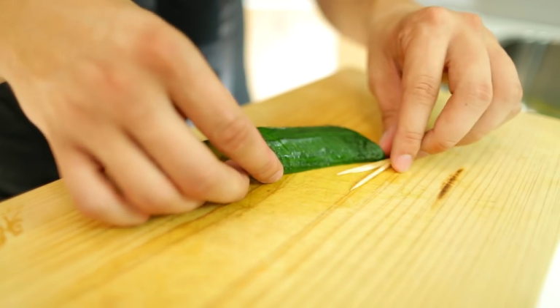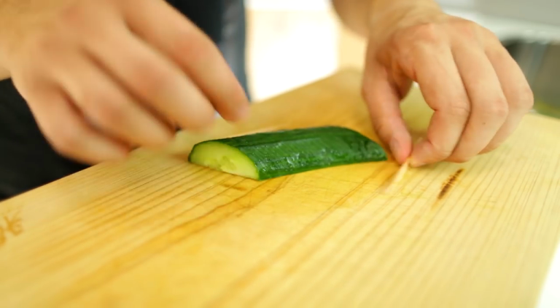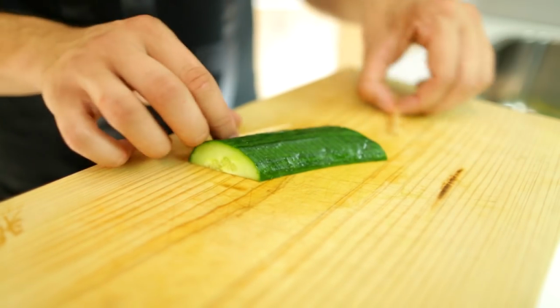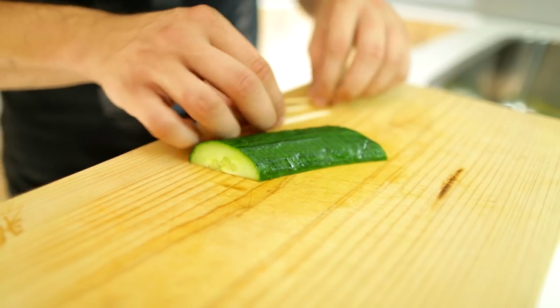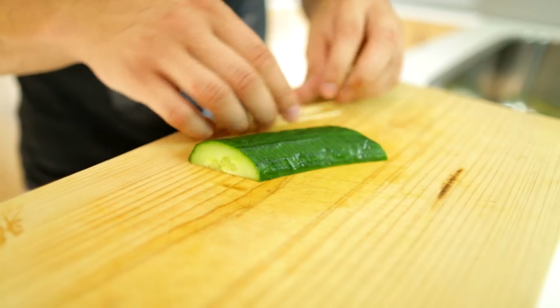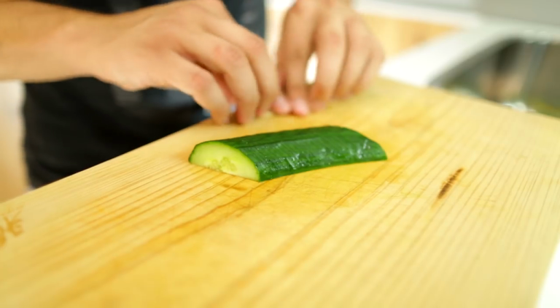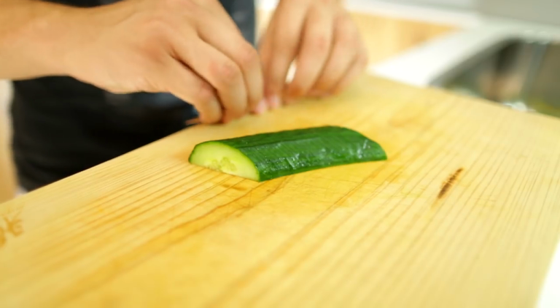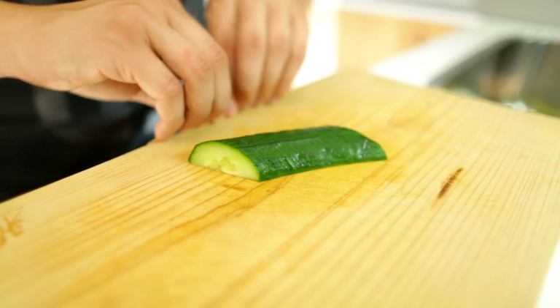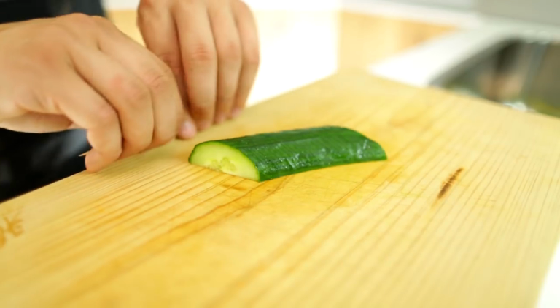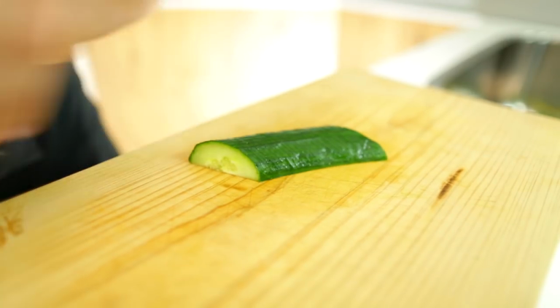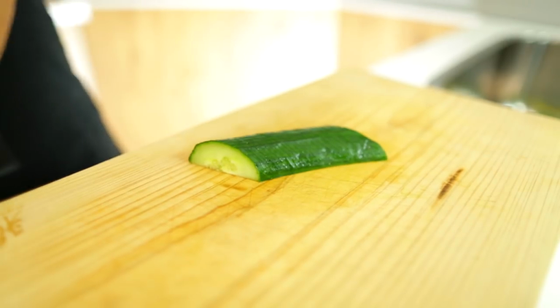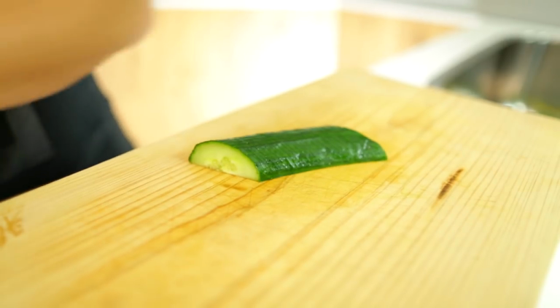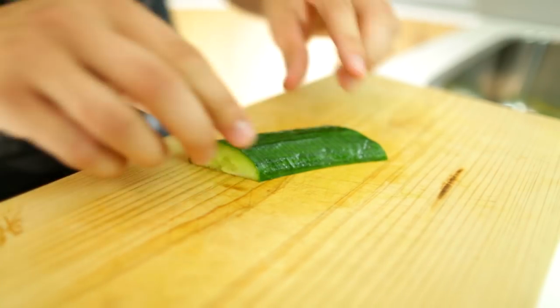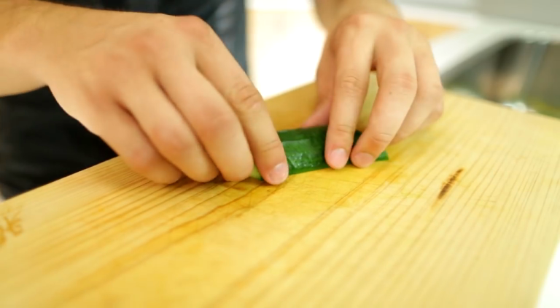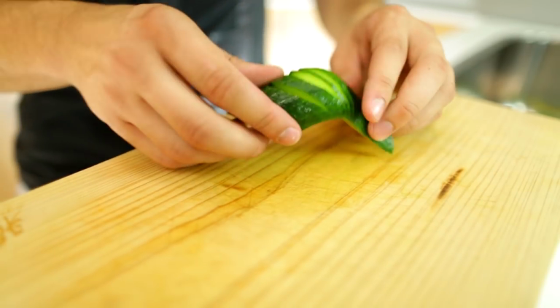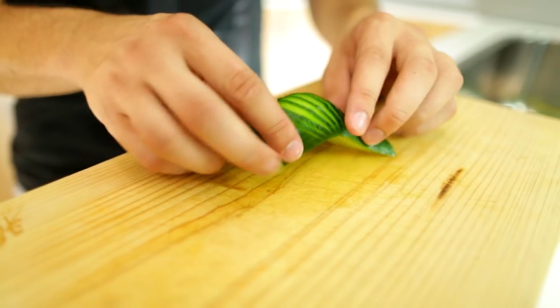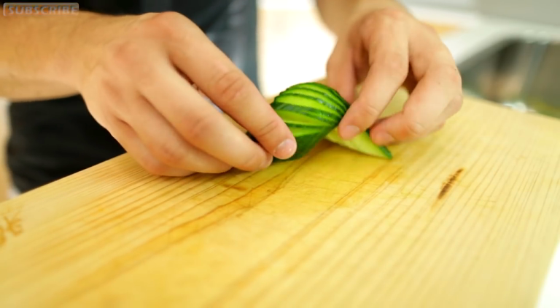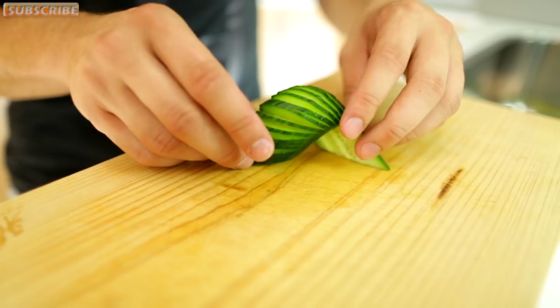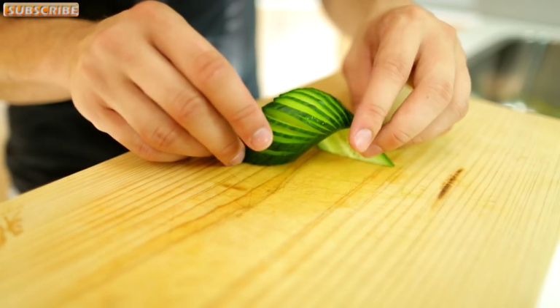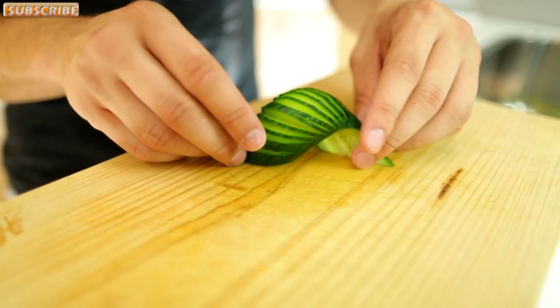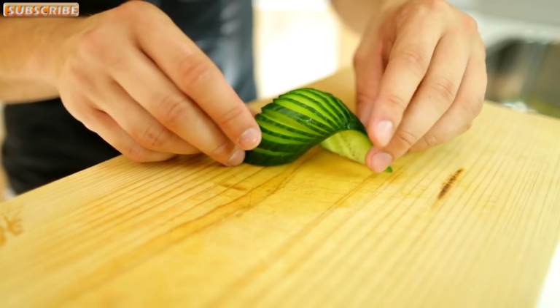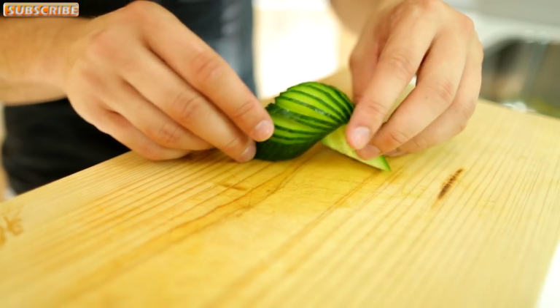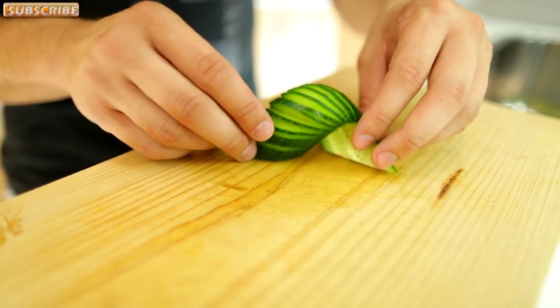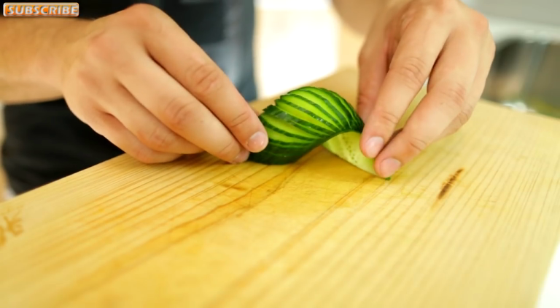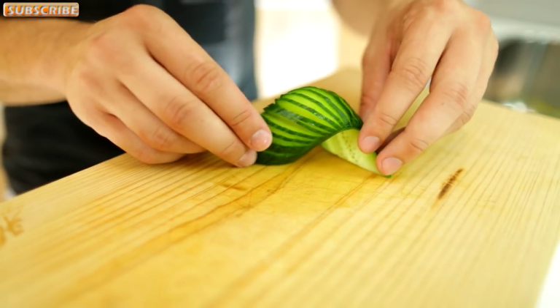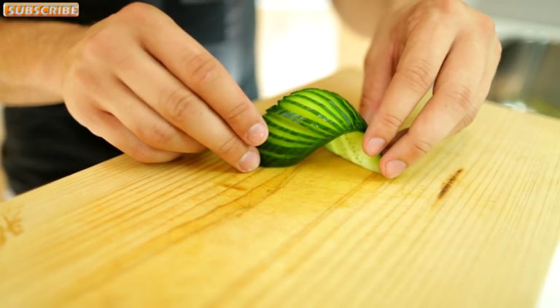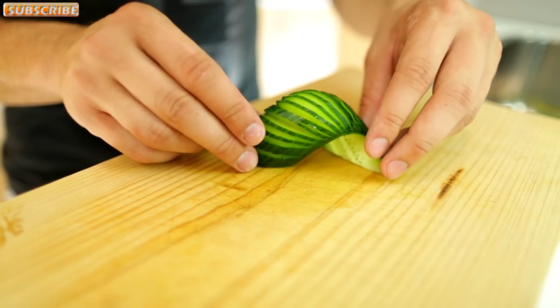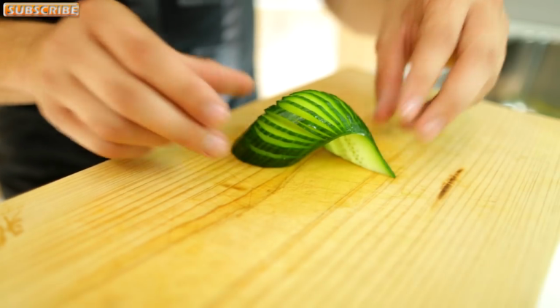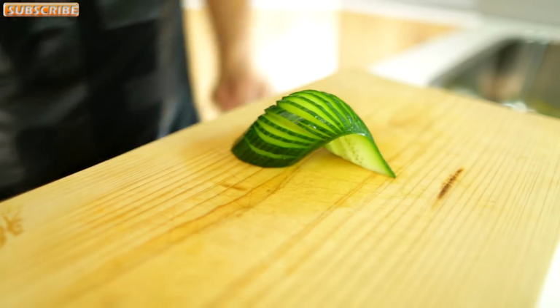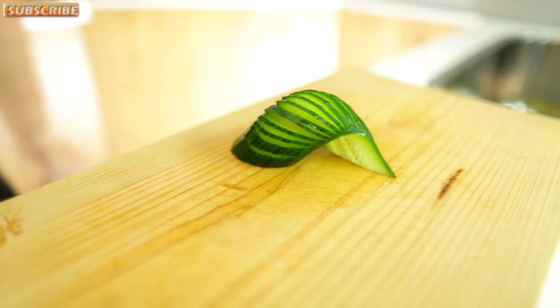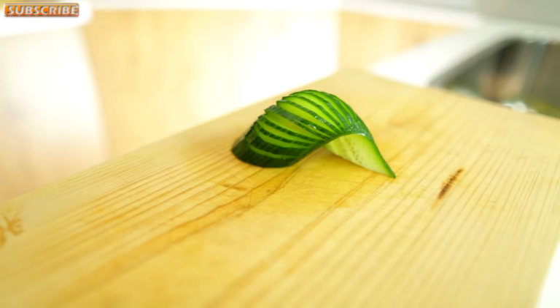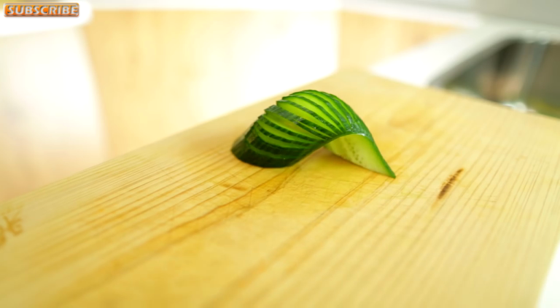Now just remove the toothpicks, and then what you do is you simply arch it out. It doesn't need to be more difficult than this — you just arch it out and there we go, it just looks great.